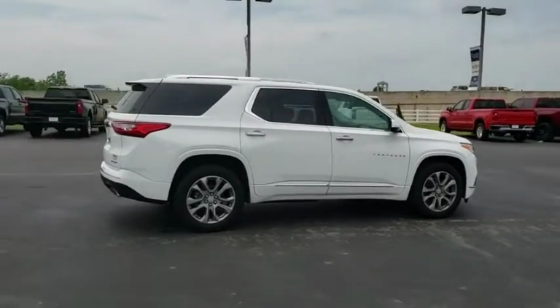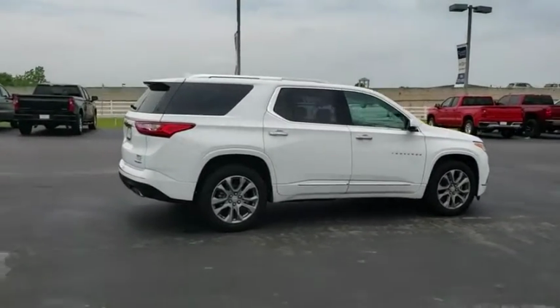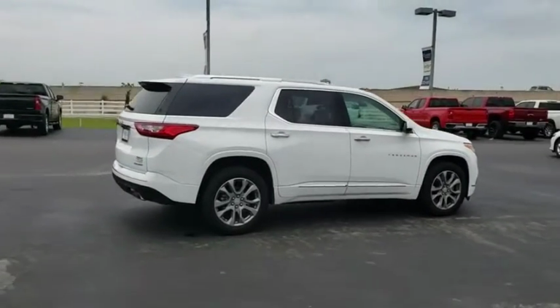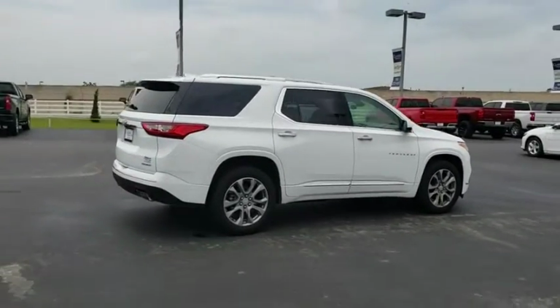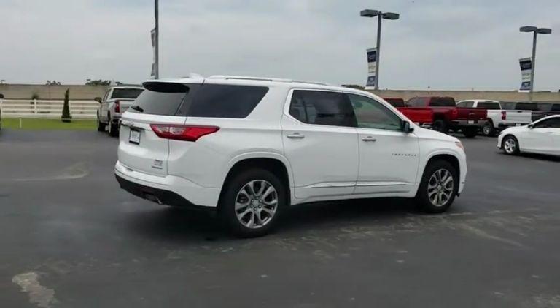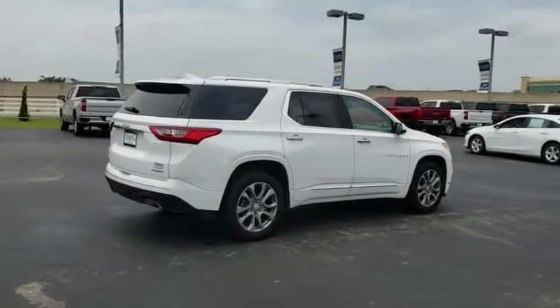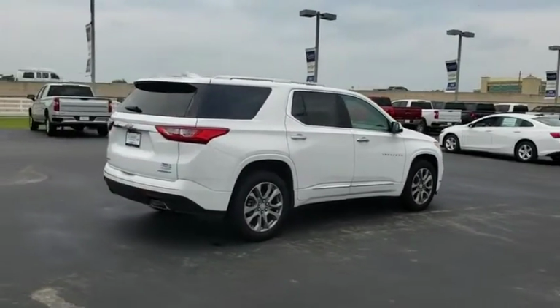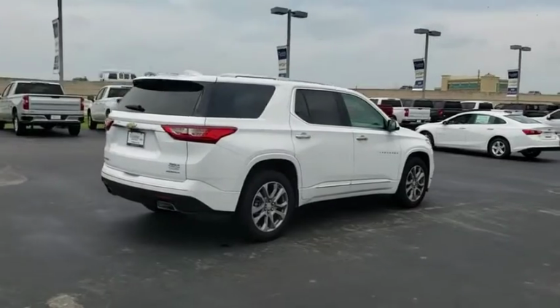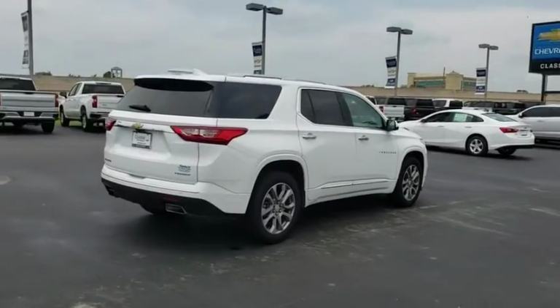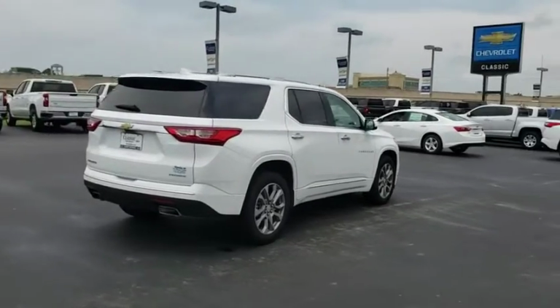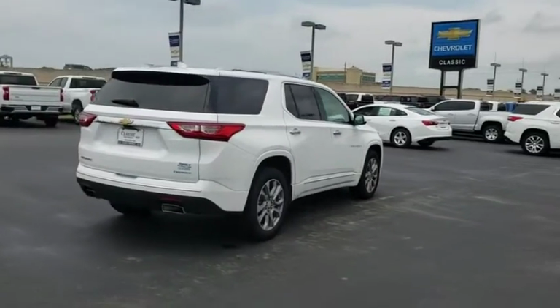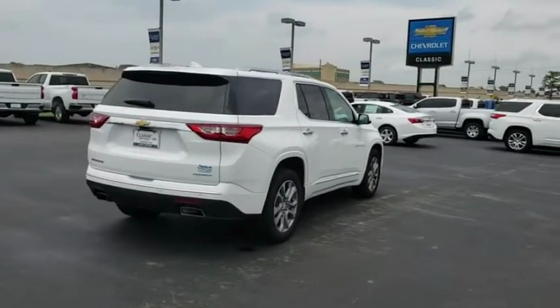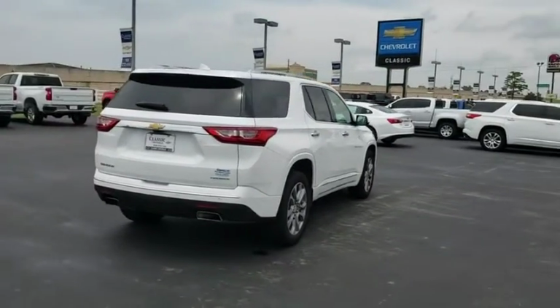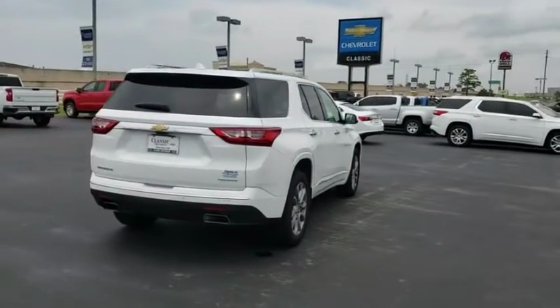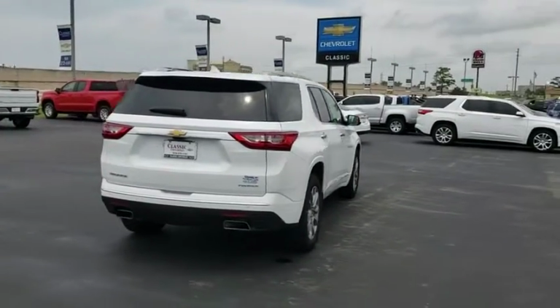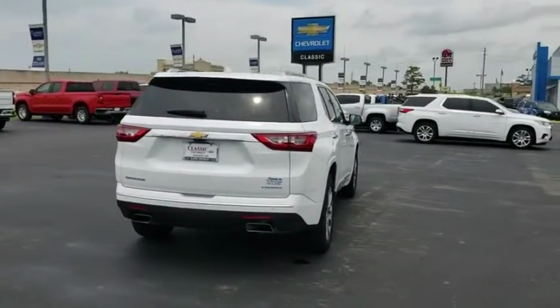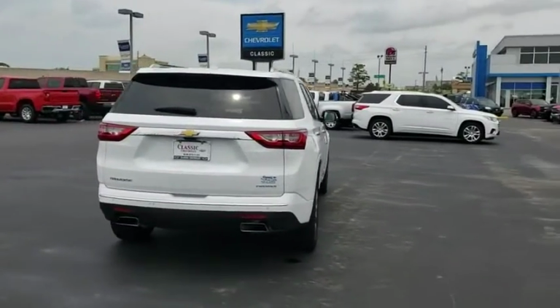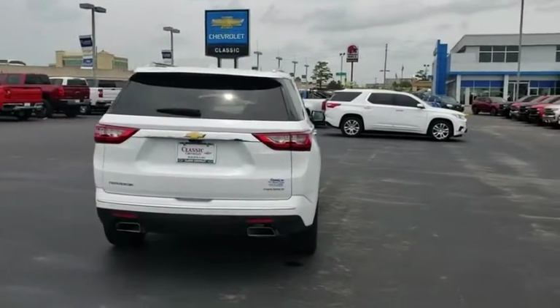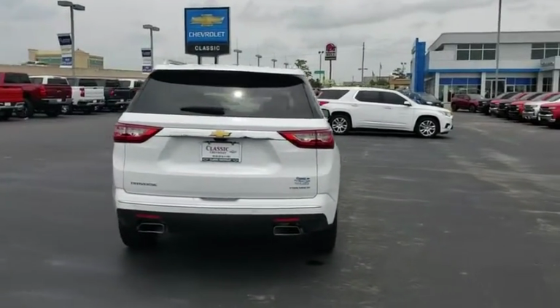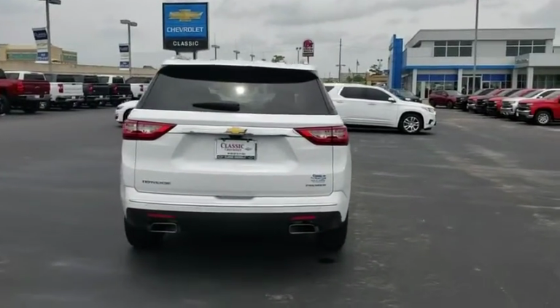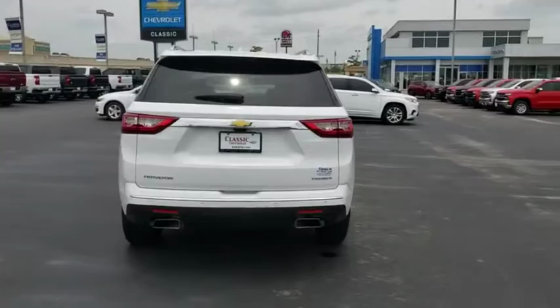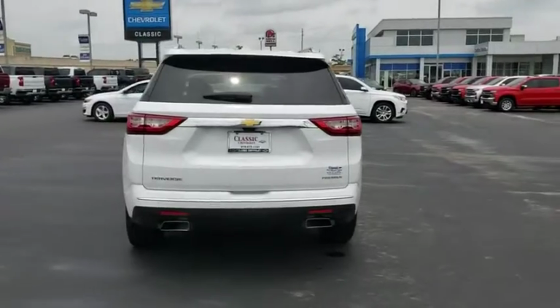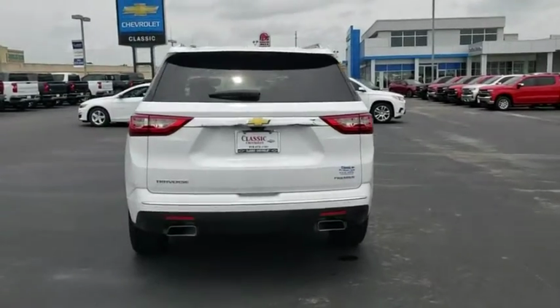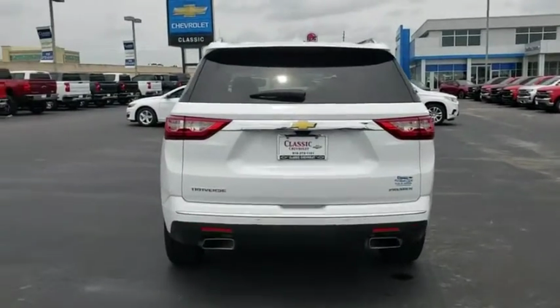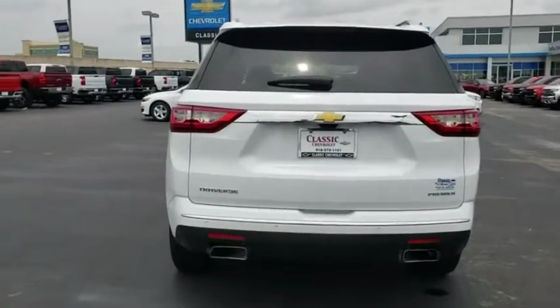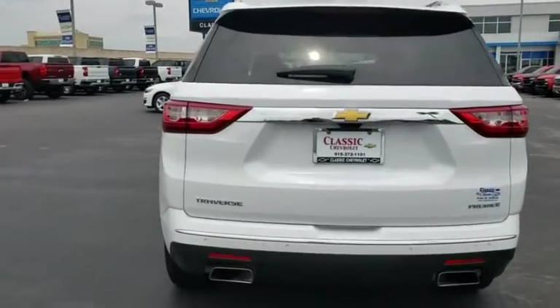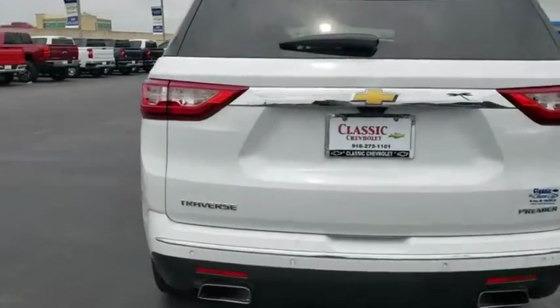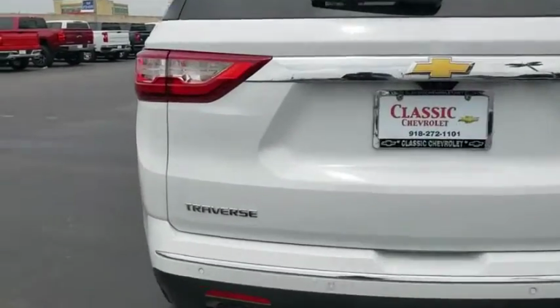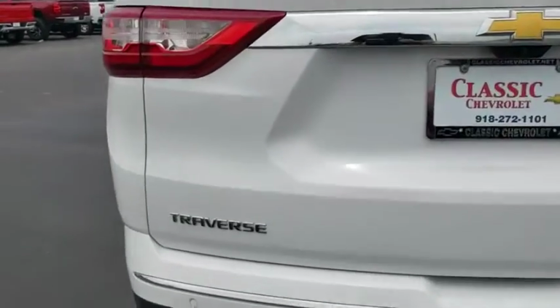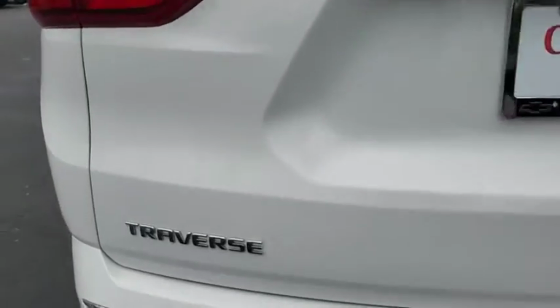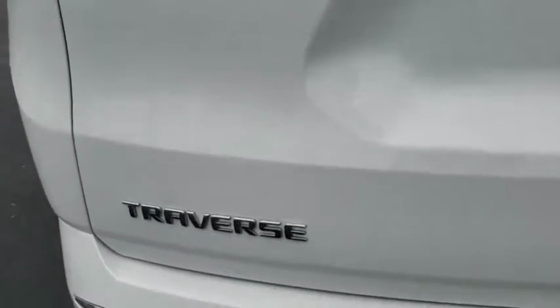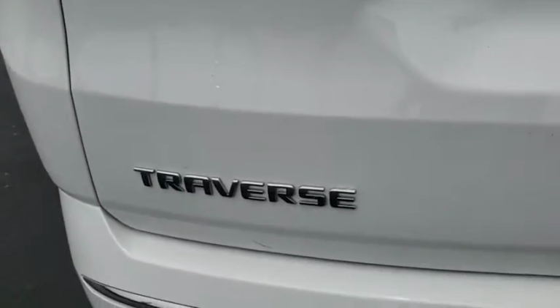Power passenger seat, power liftgate, backup camera, keyless entry, remote engine start, navigation system, stability control, traction control, anti-lock braking system, steering wheel audio controls.